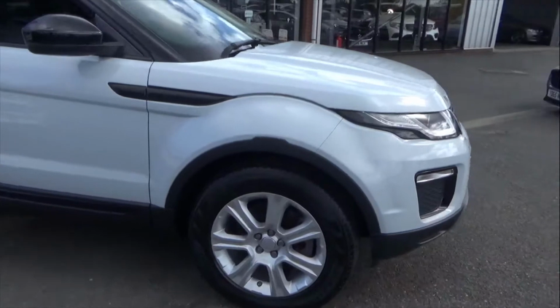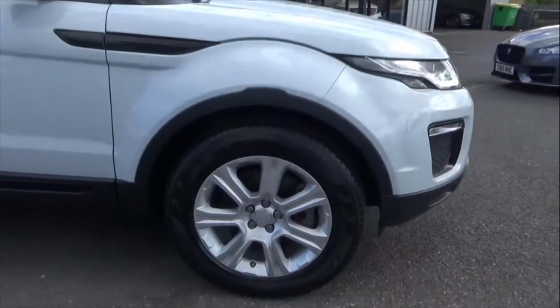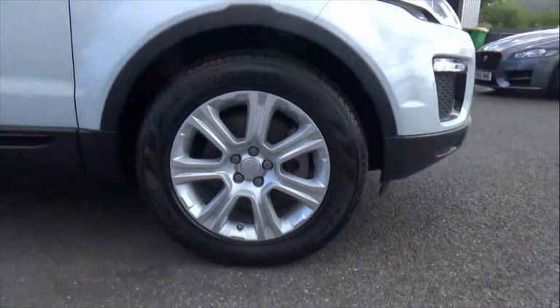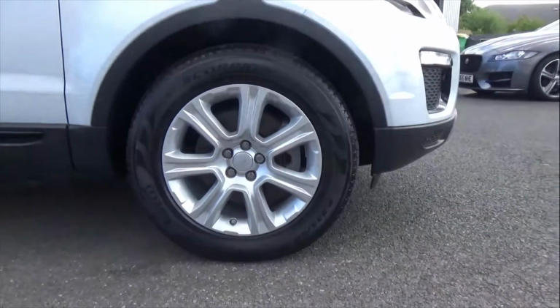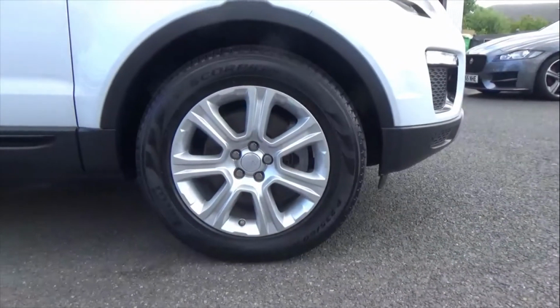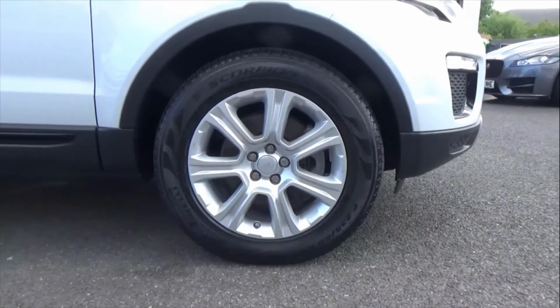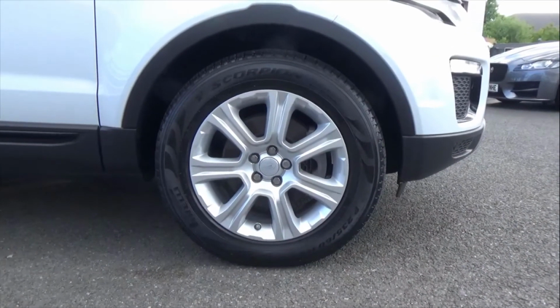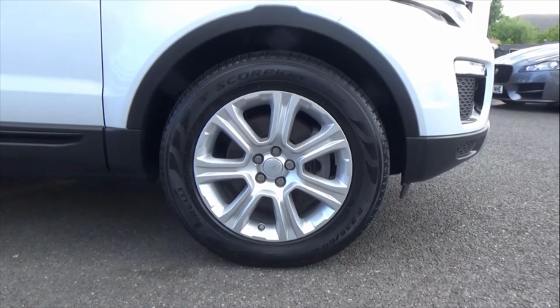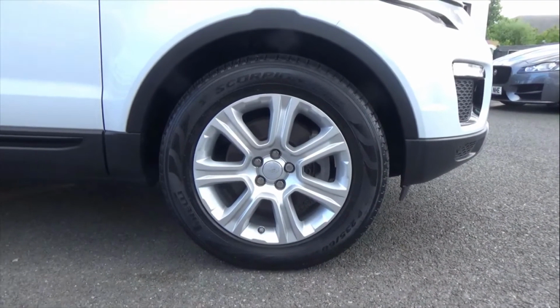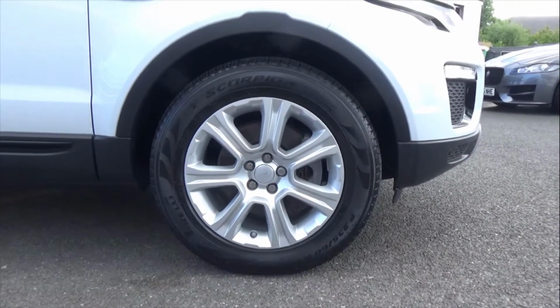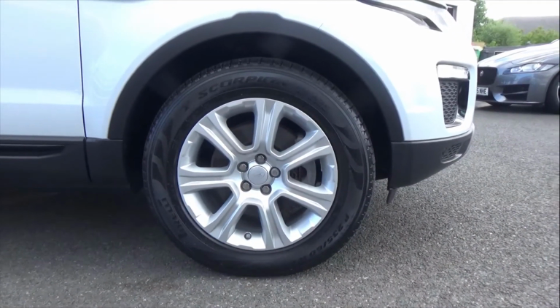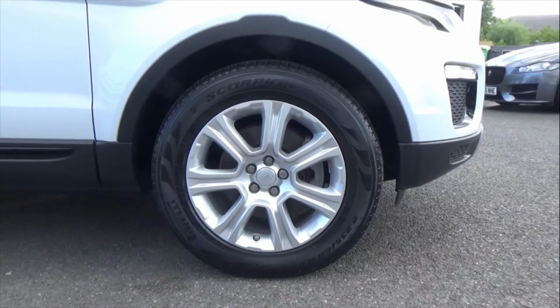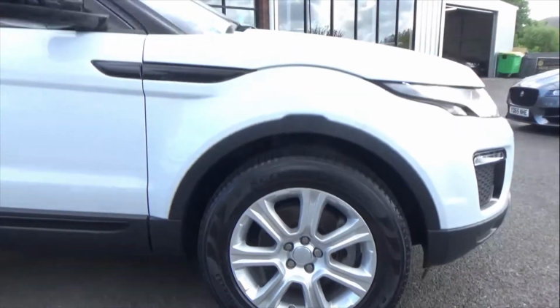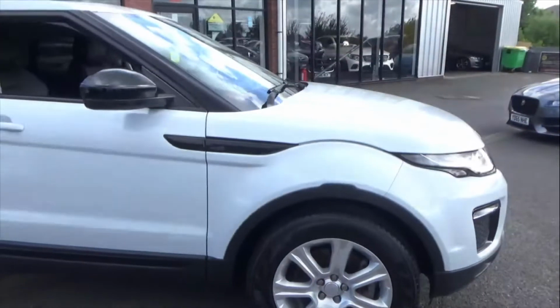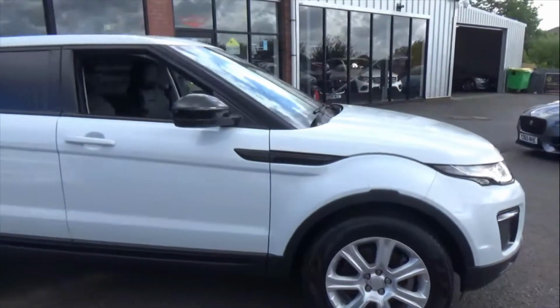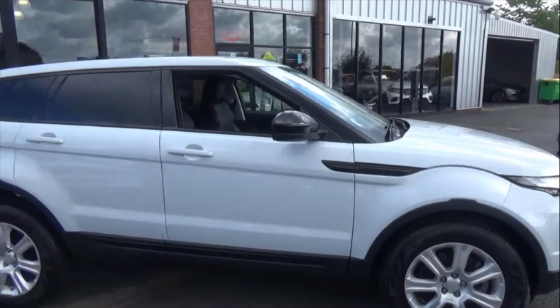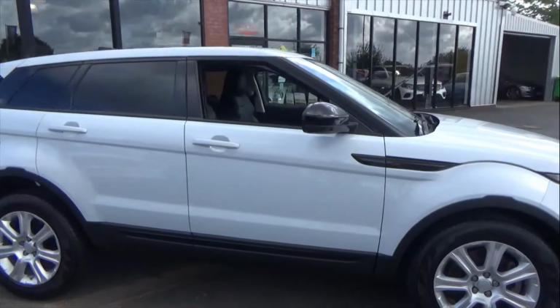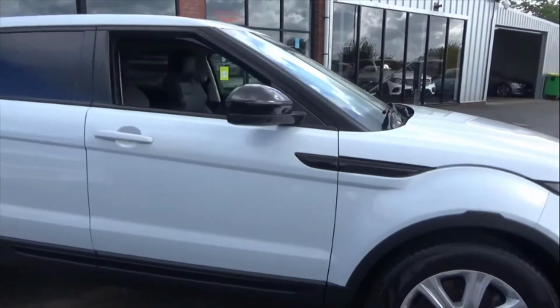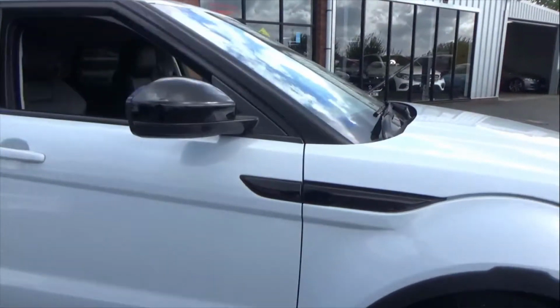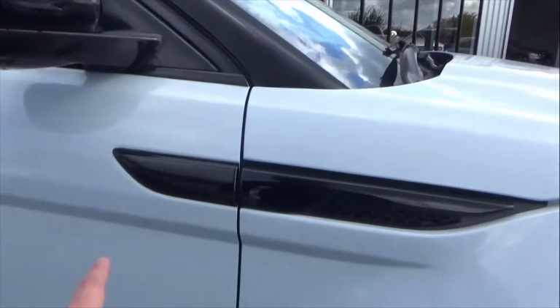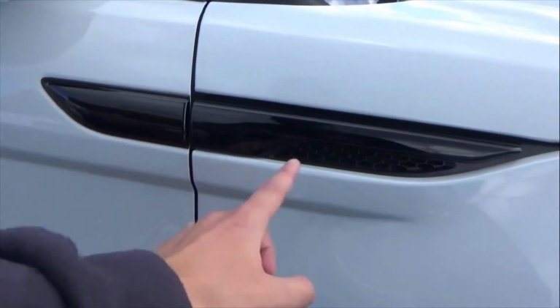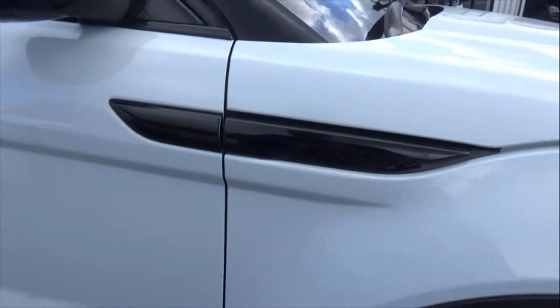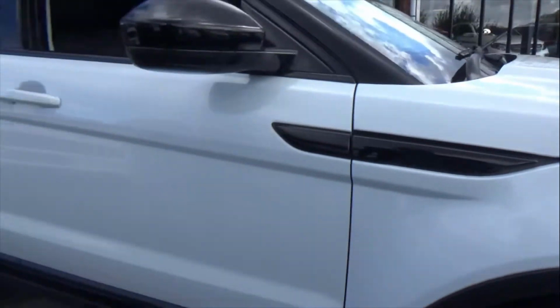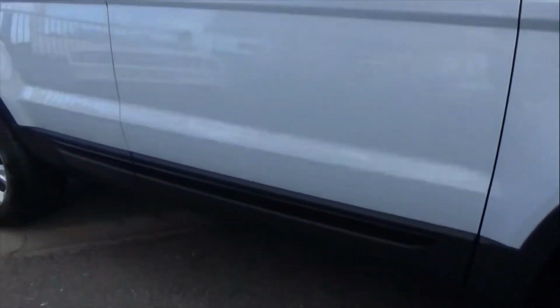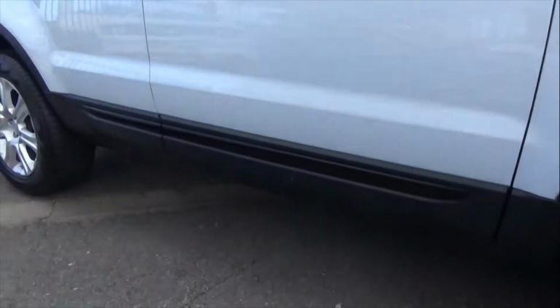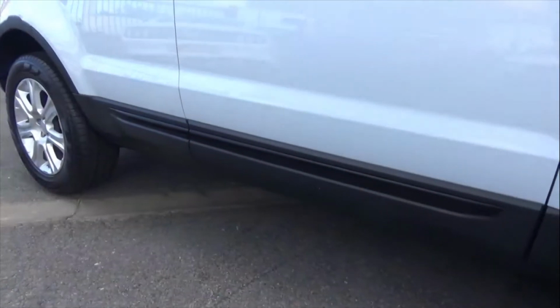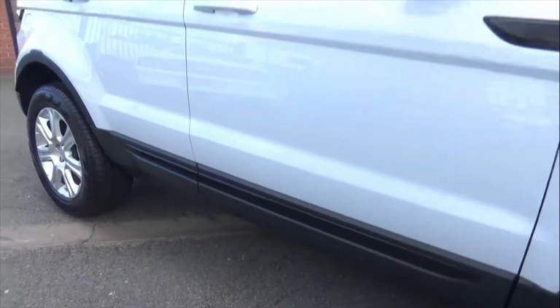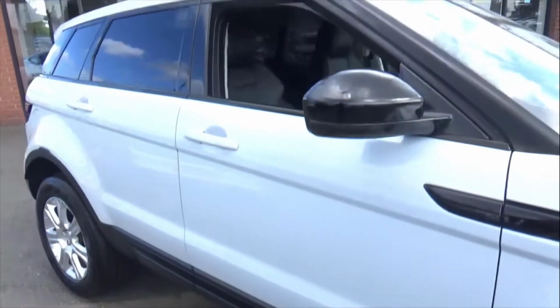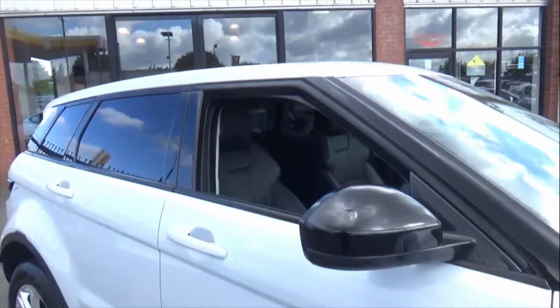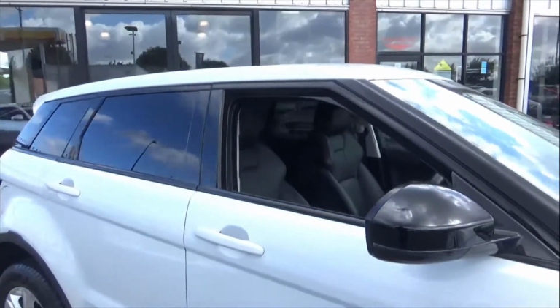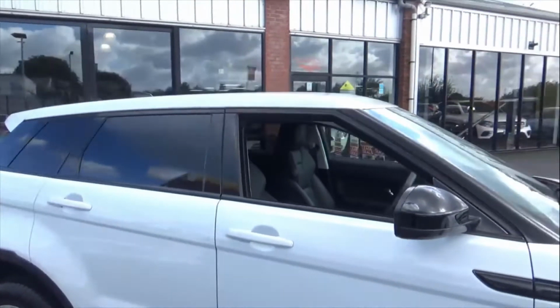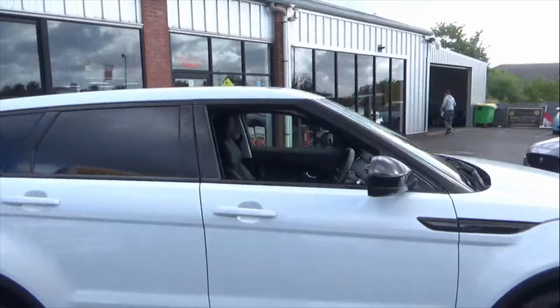It's sitting on these fantastic 18-inch multi-spoke alloy wheels, giving the car a very nice ride quality. The black pack follows through, so you've got gloss black on the side vents and on the window pillars.